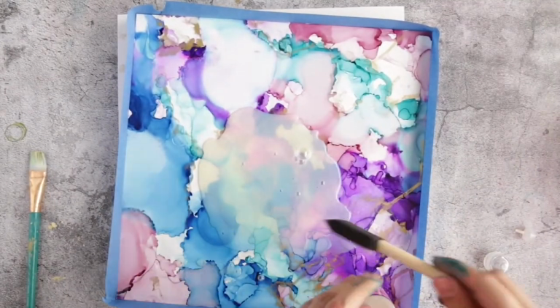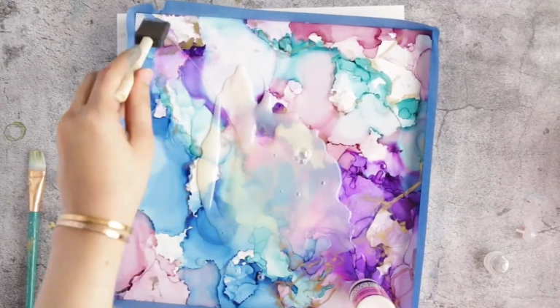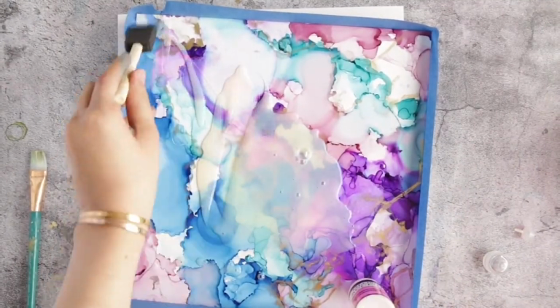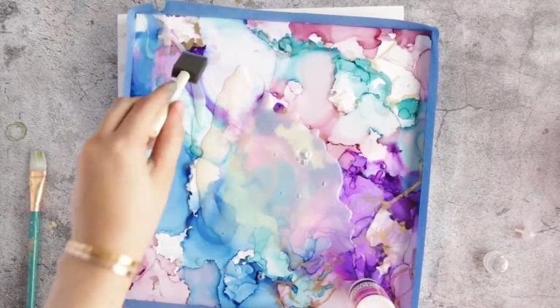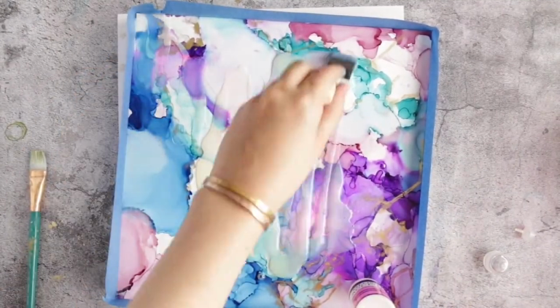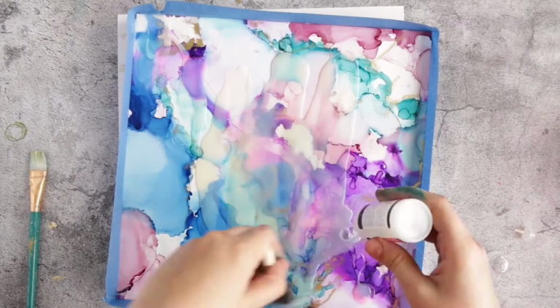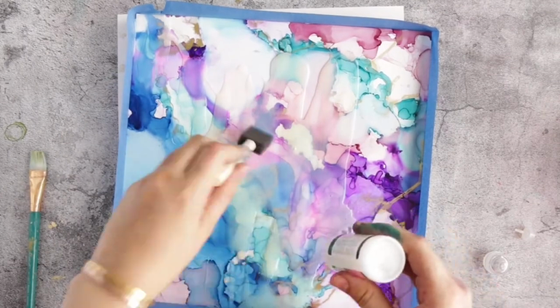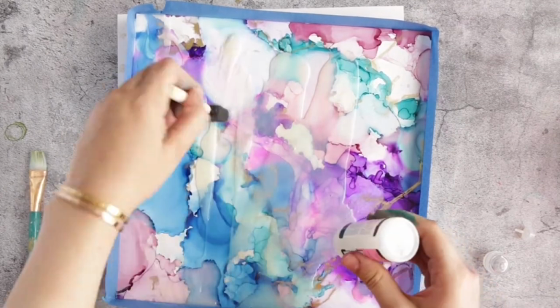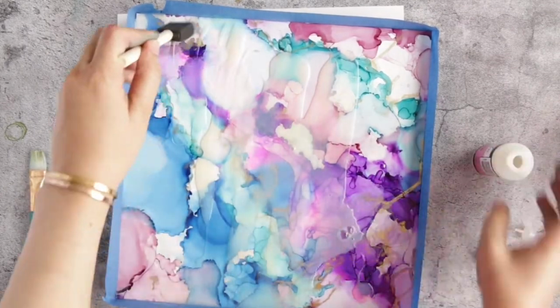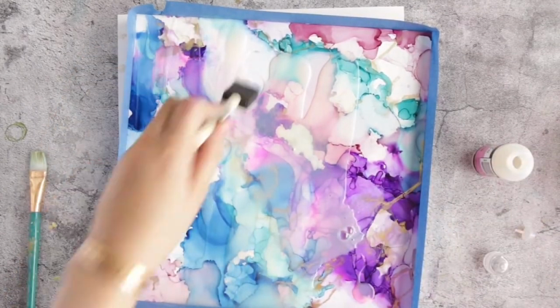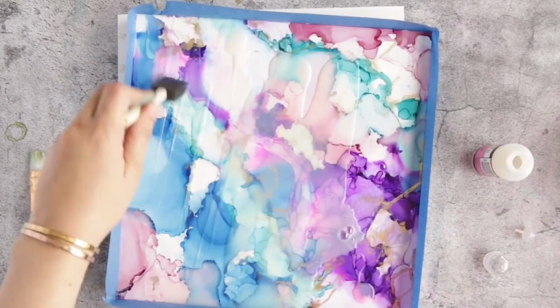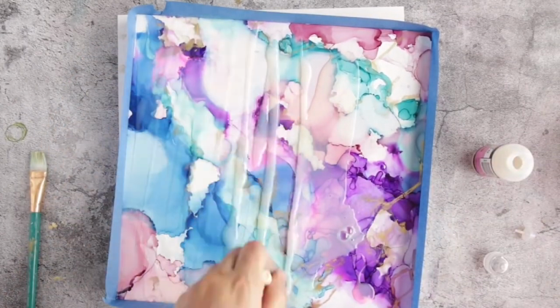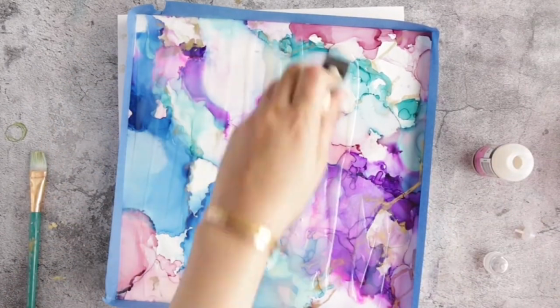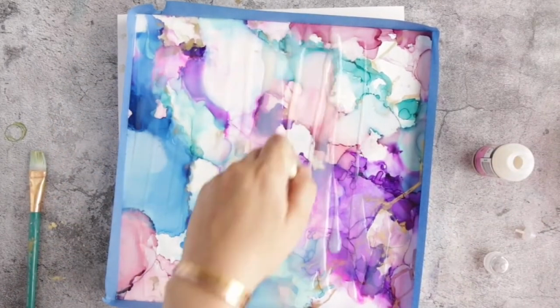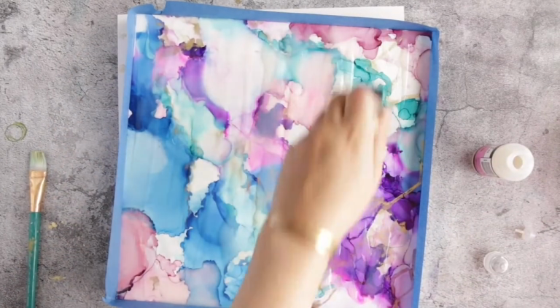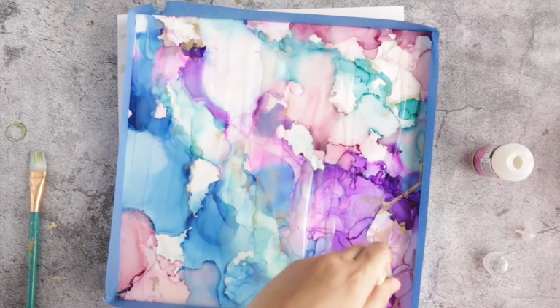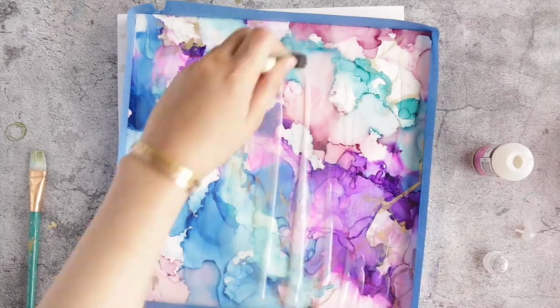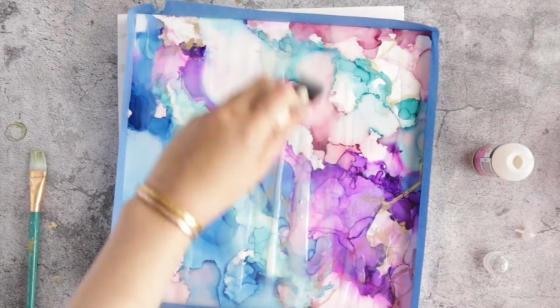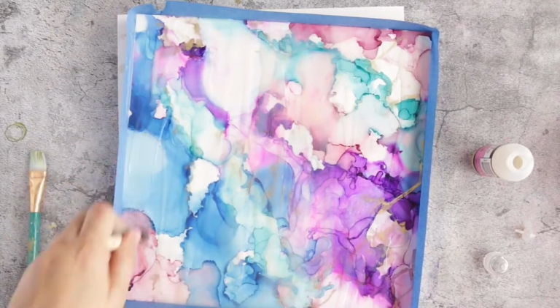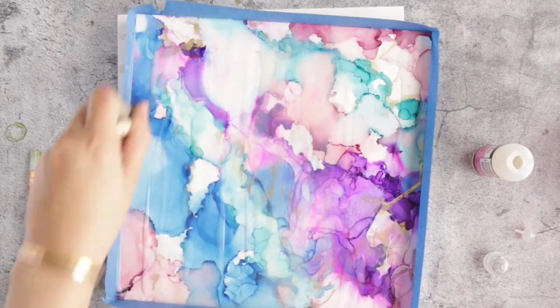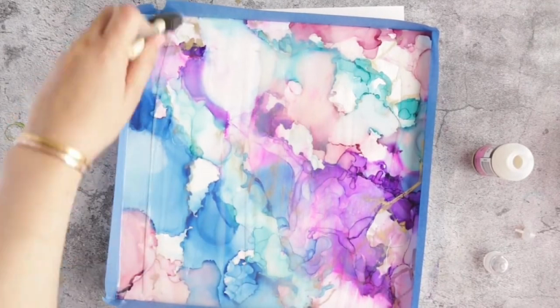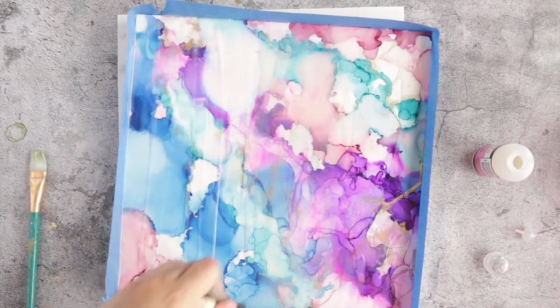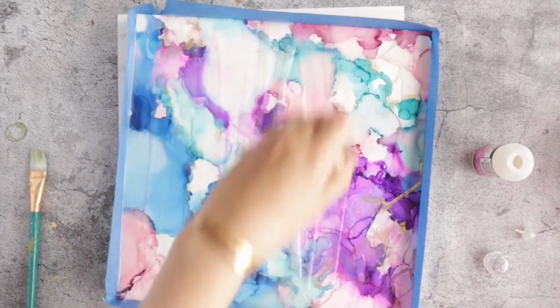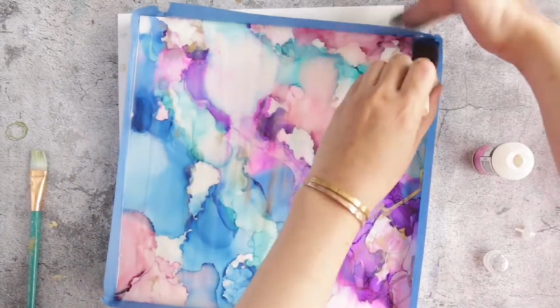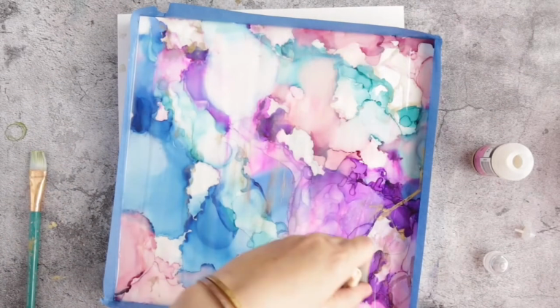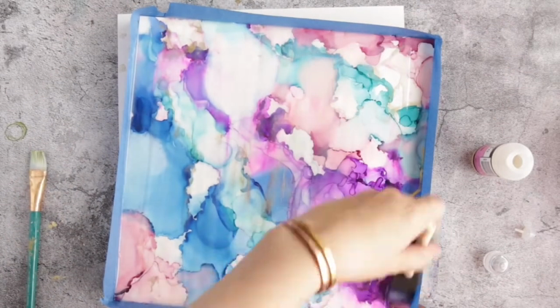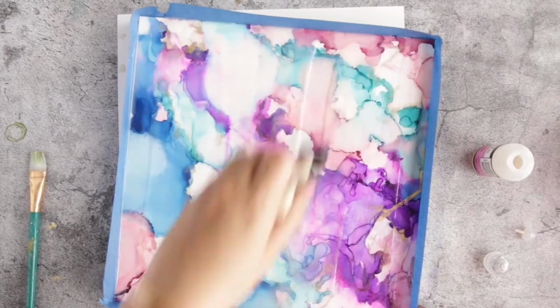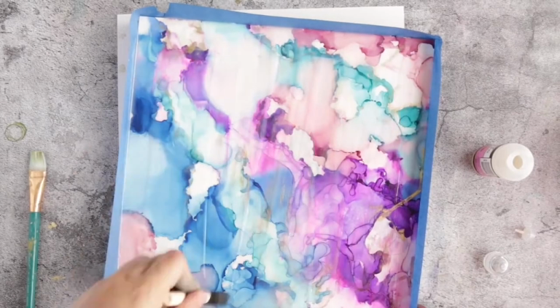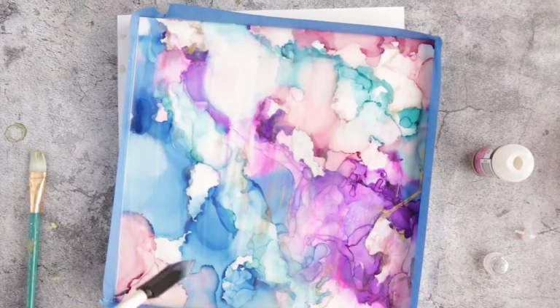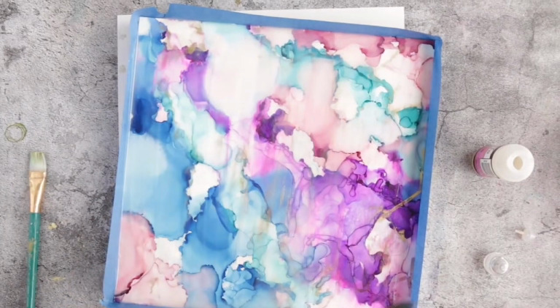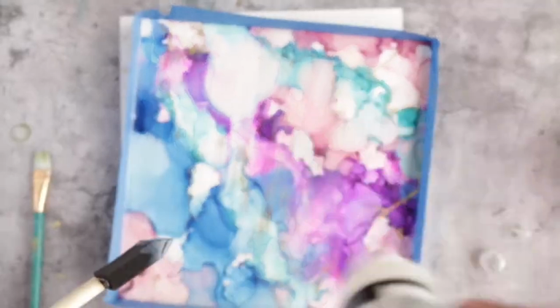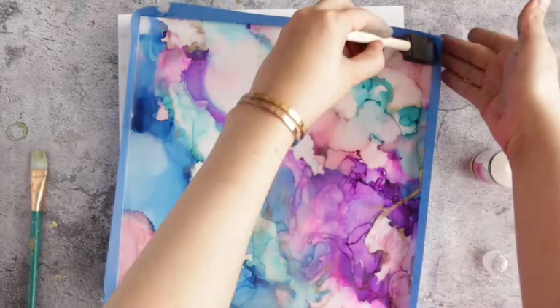Using the sponge applicator brush to even out the Glossy Accents glow, I let it dry for three hours, and voila — you will end up with this clear dimensional gloss look.